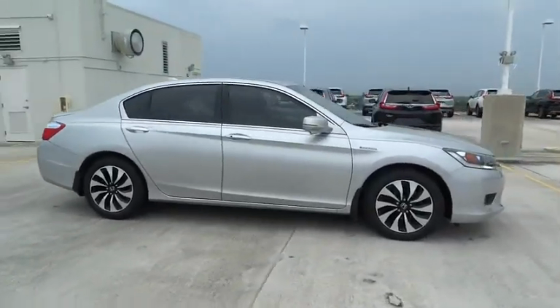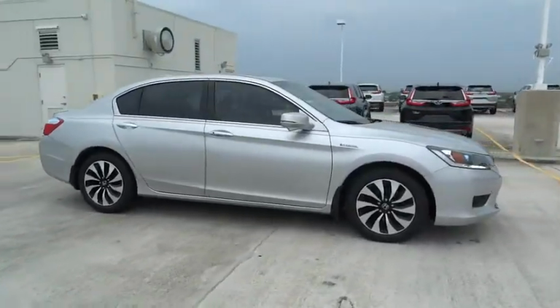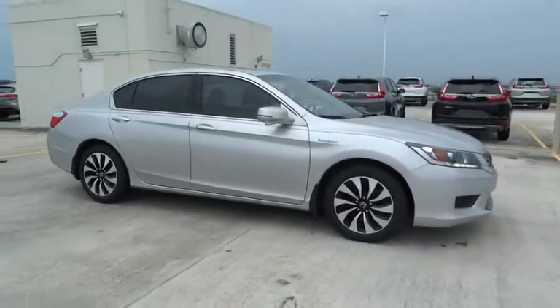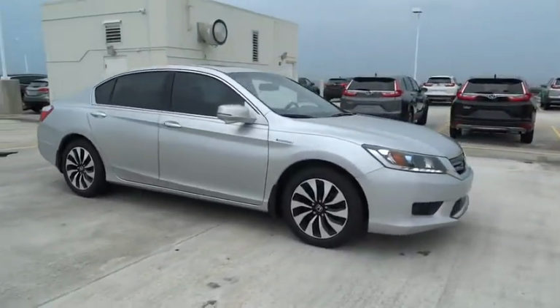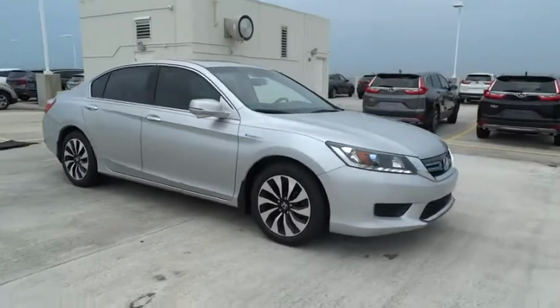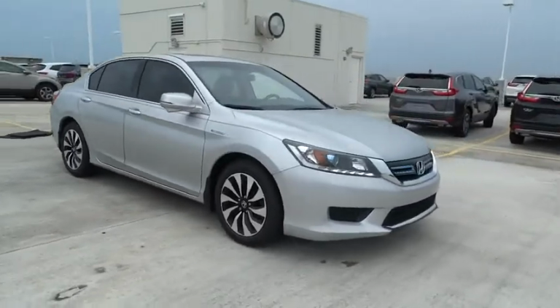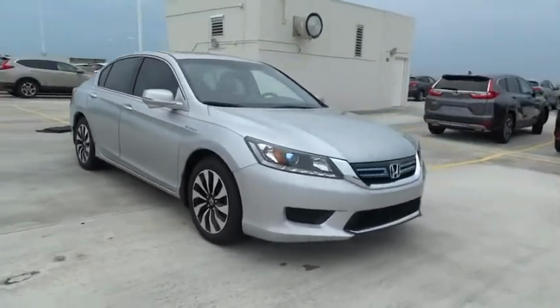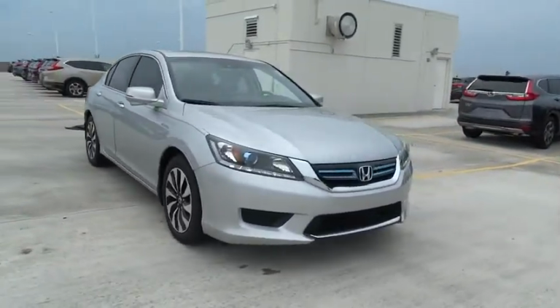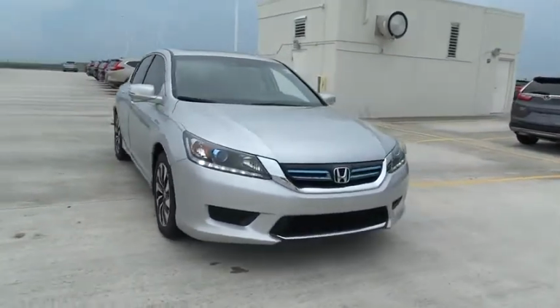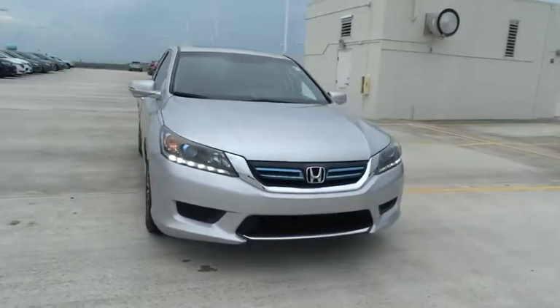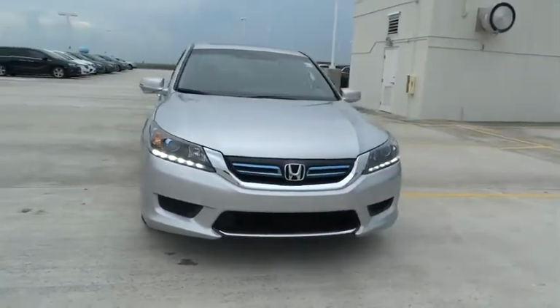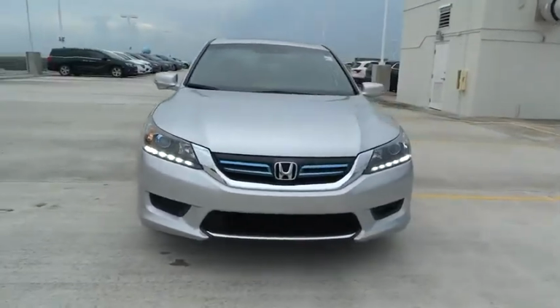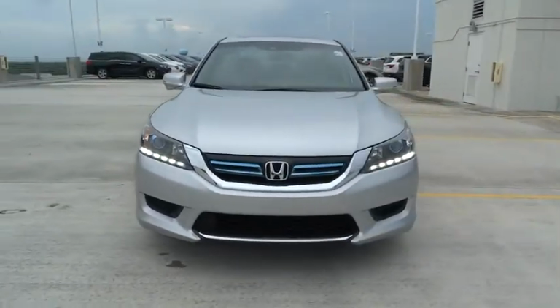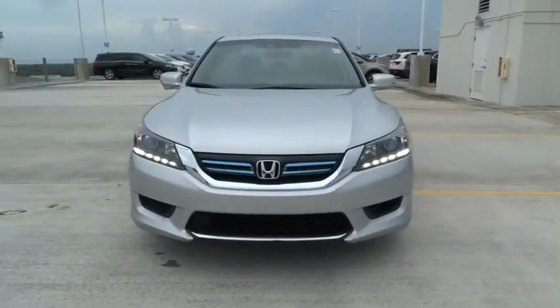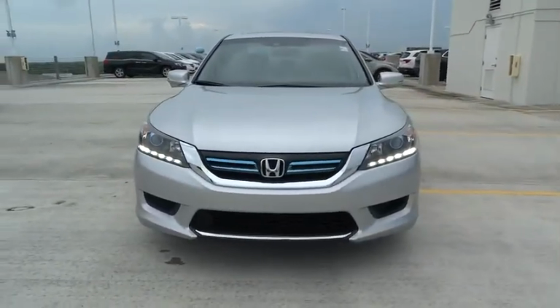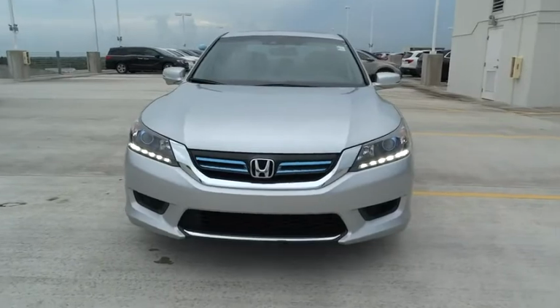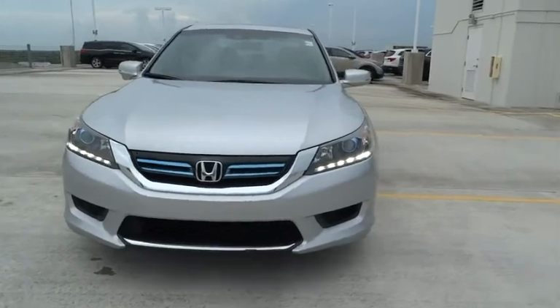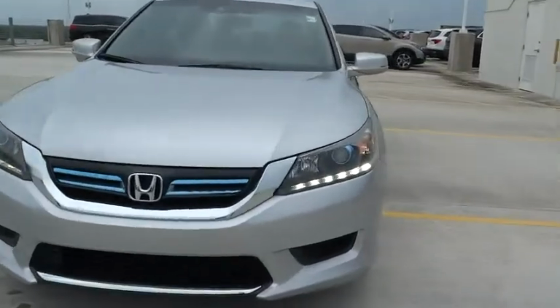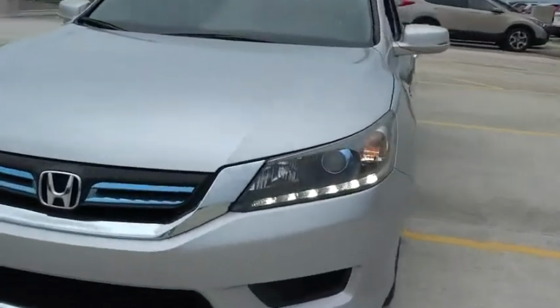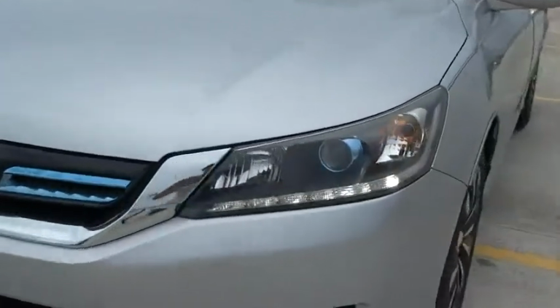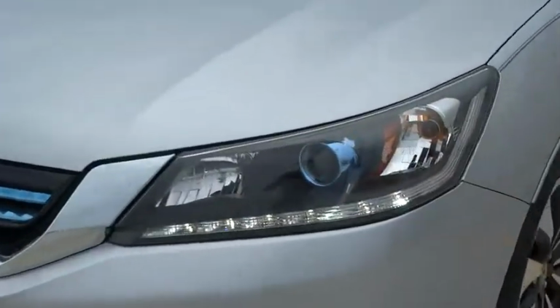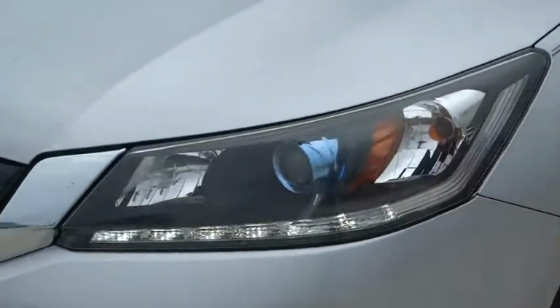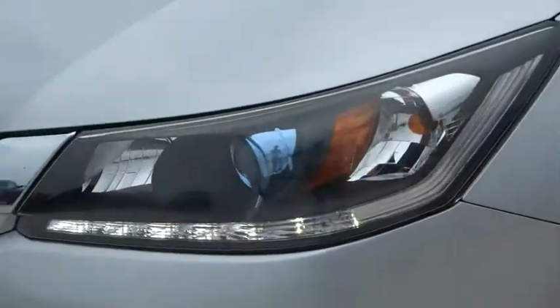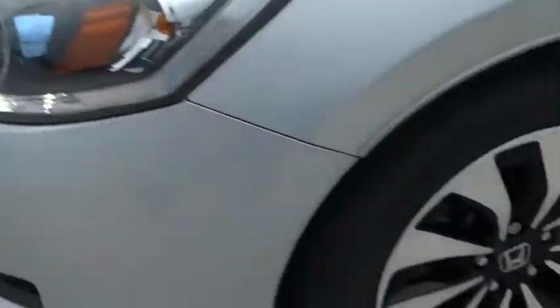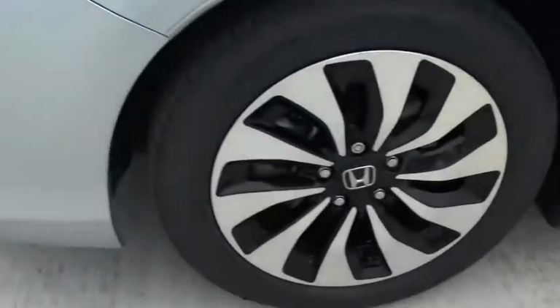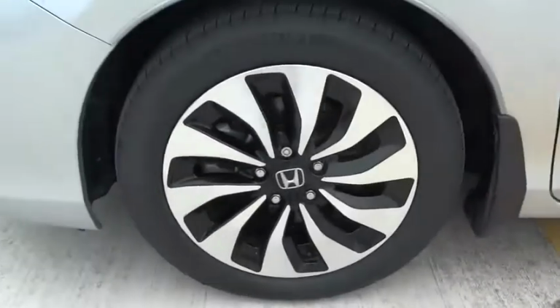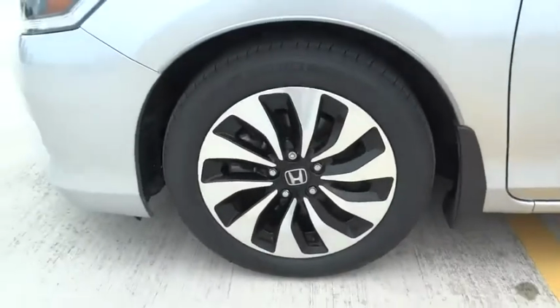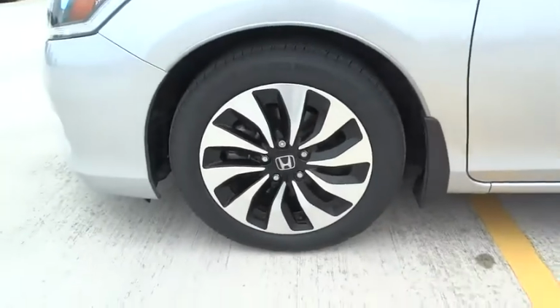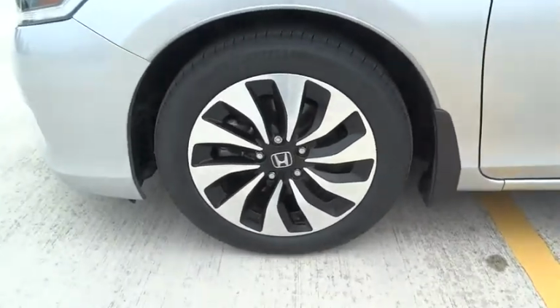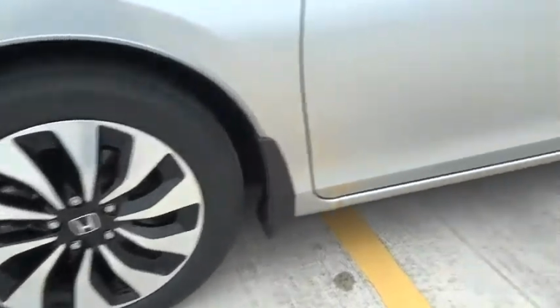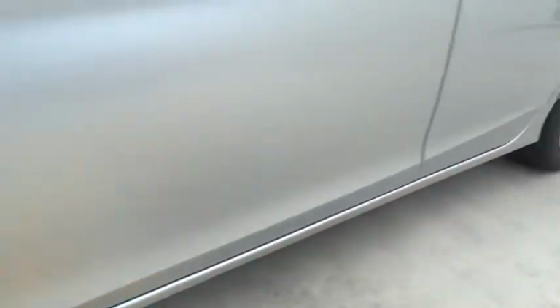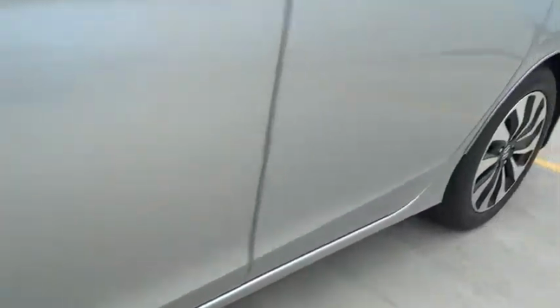This vehicle has less than 15,000 miles. Here are some of this vehicle's great options: remote engine start, backup camera, and leather-wrapped steering wheel. This vehicle is Carfax Certified One Owner and qualifies for the Carfax Buy Back Guarantee.